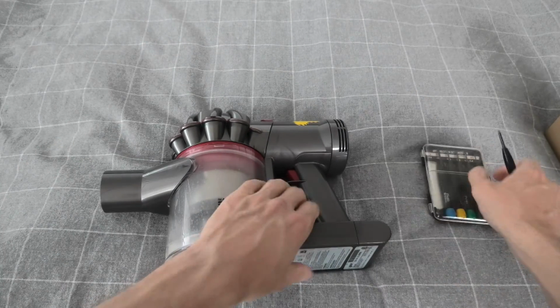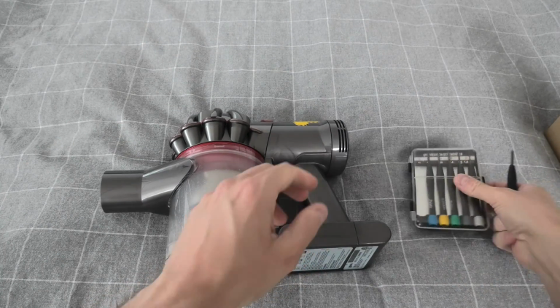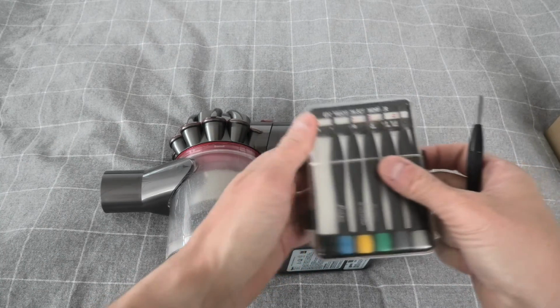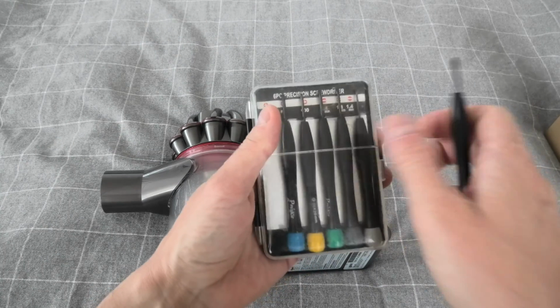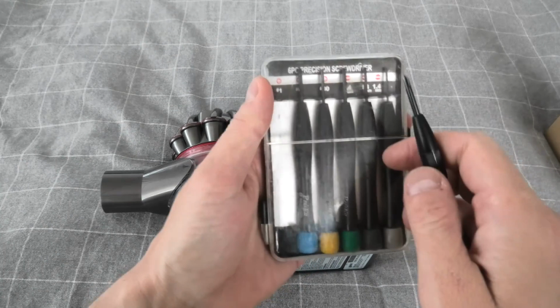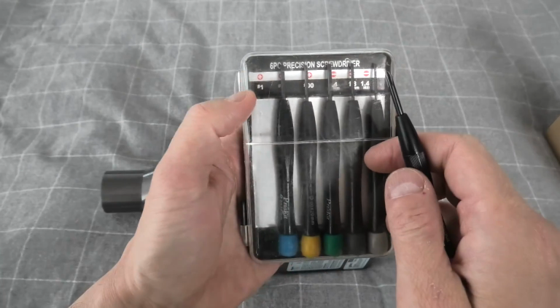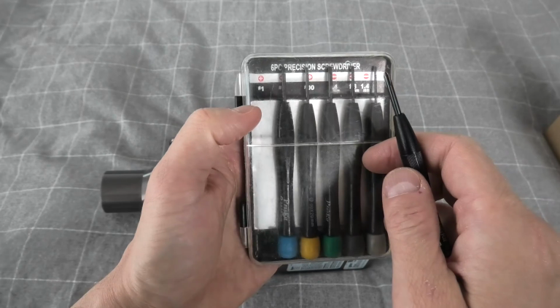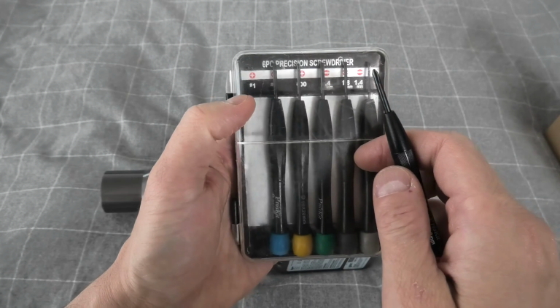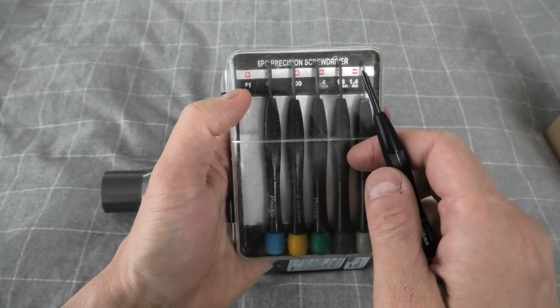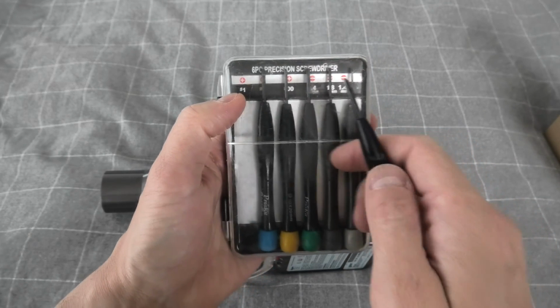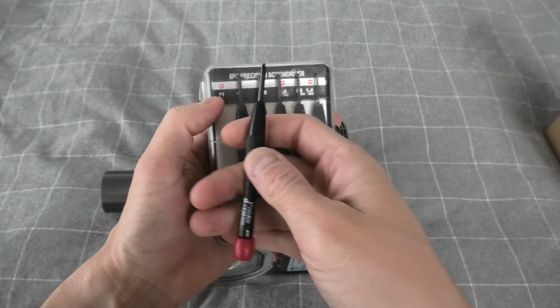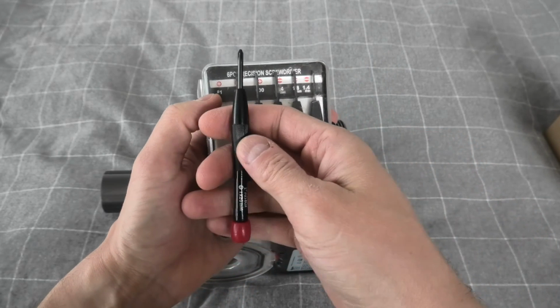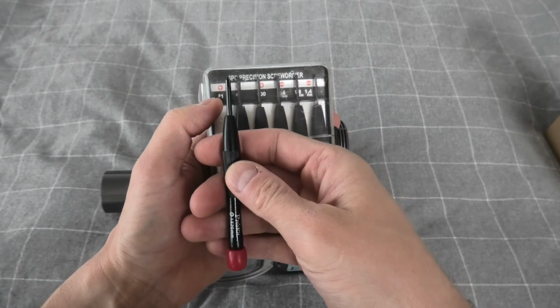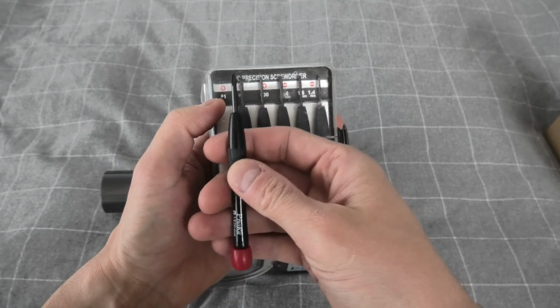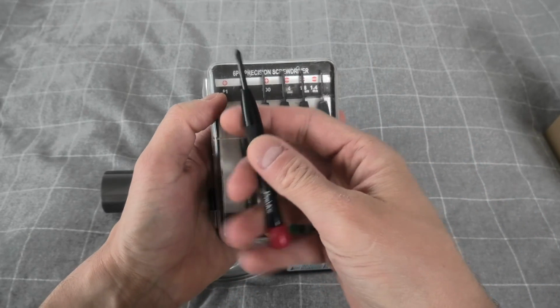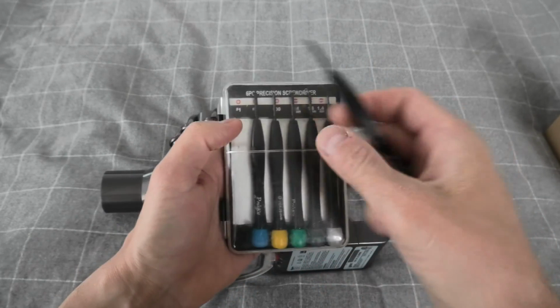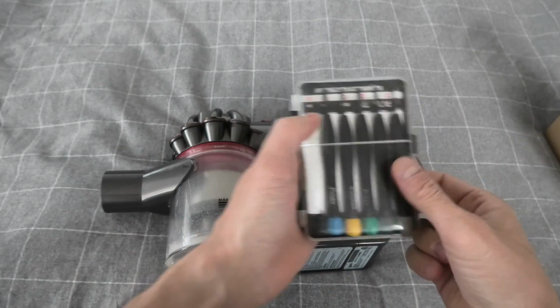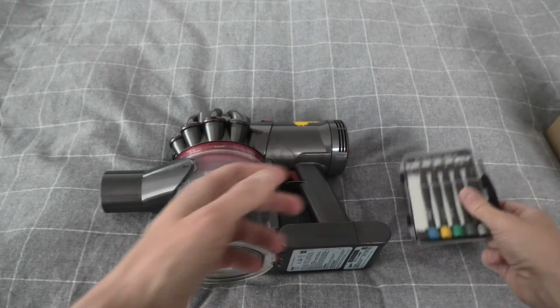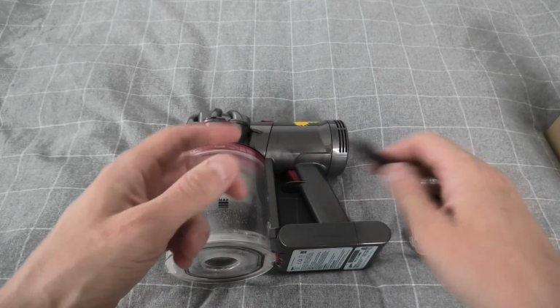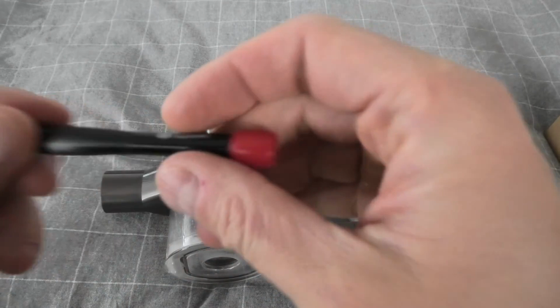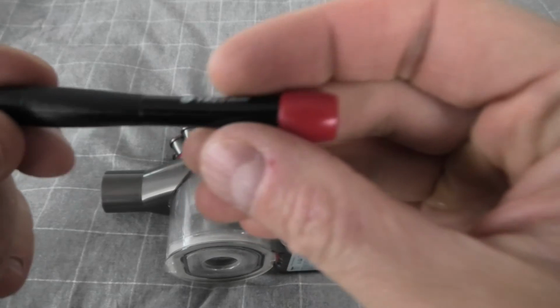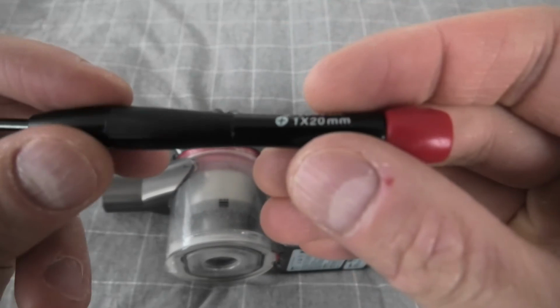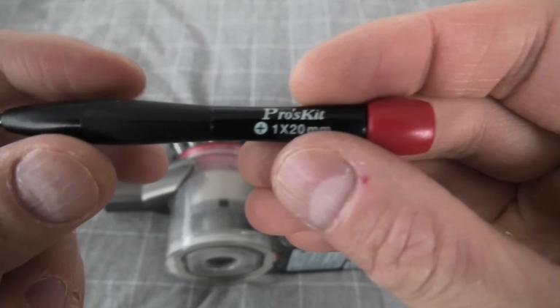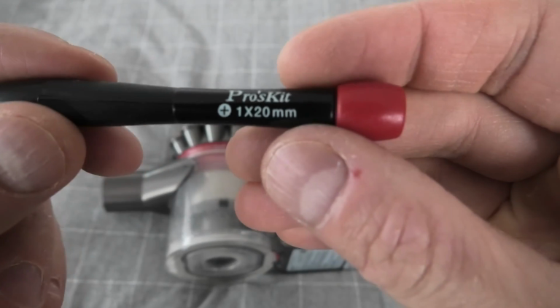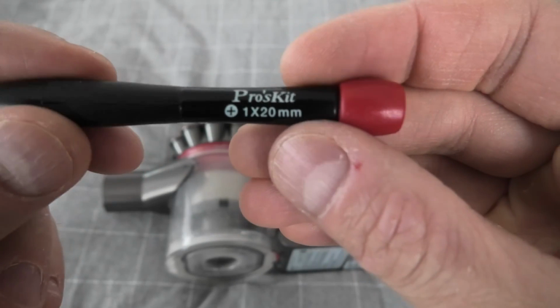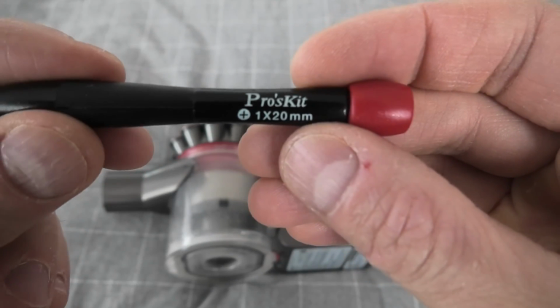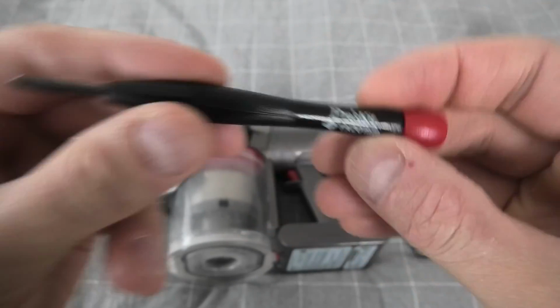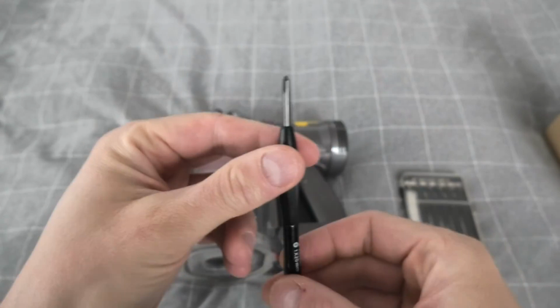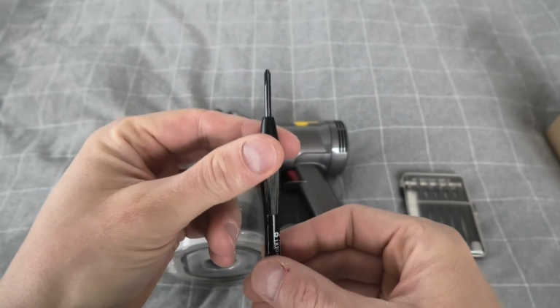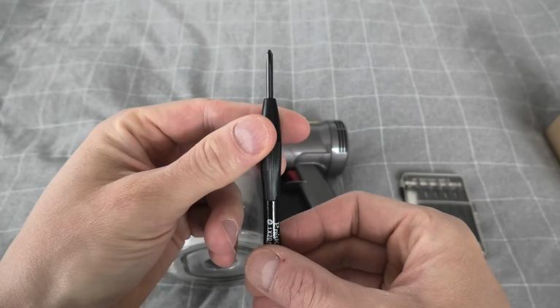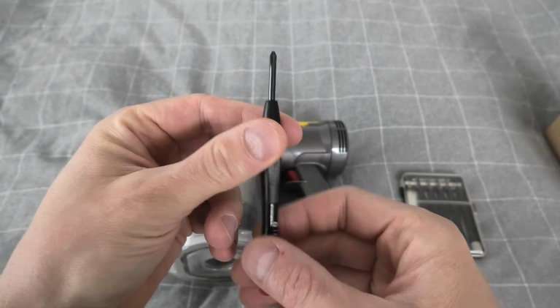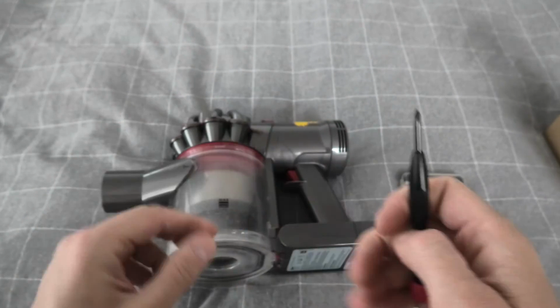For this we'll be using a number one Philips precision screwdriver. I'll show you guys this one — it seems to work the best.